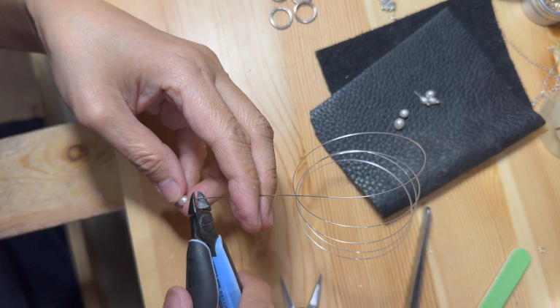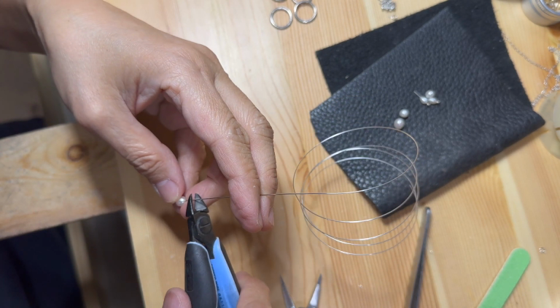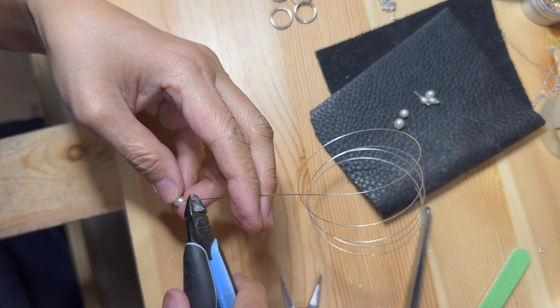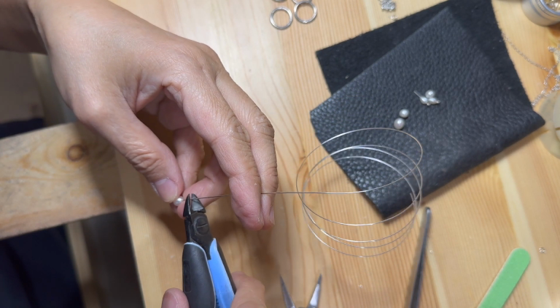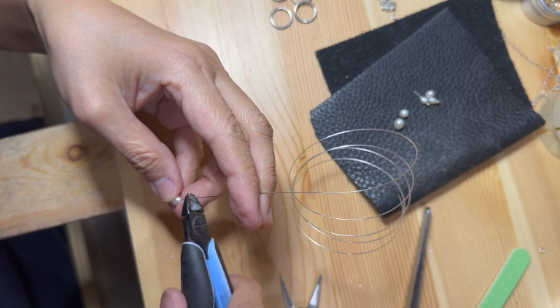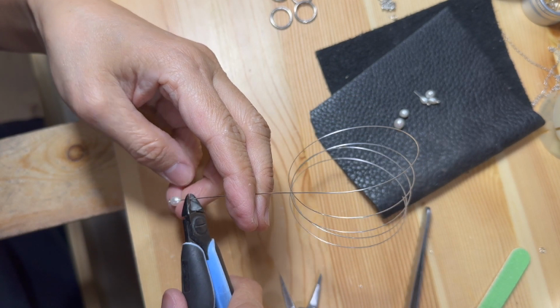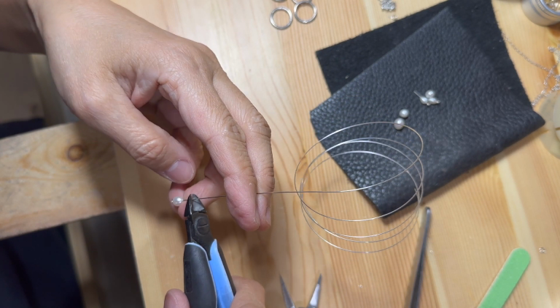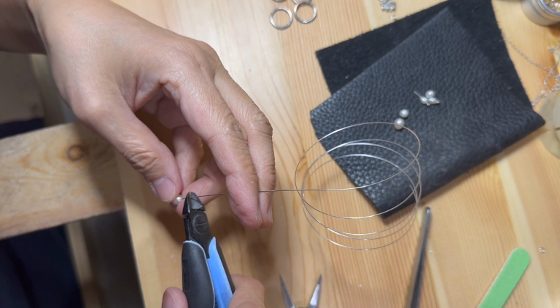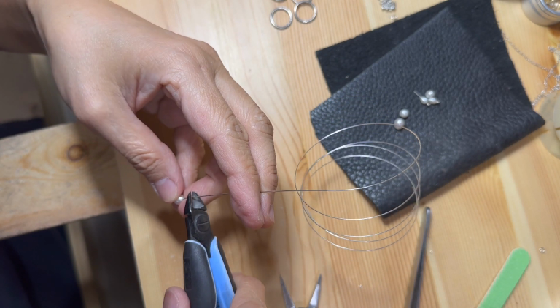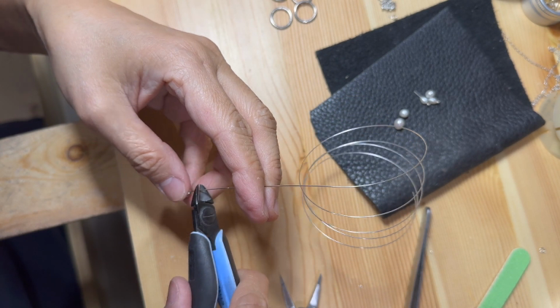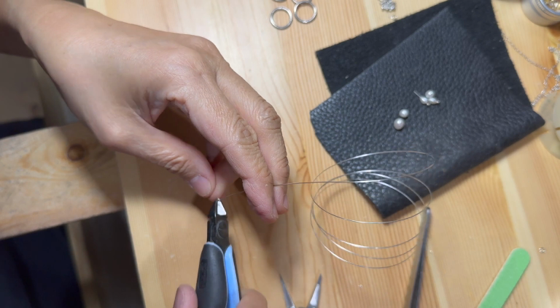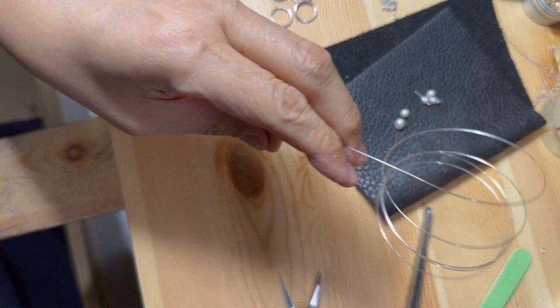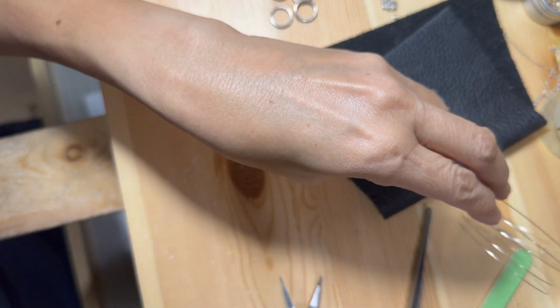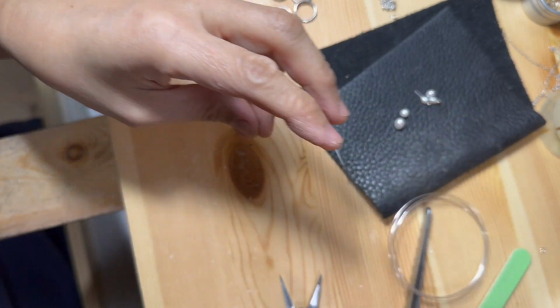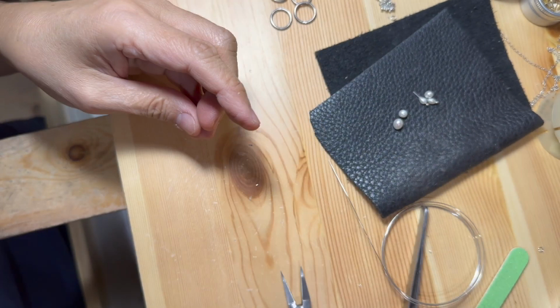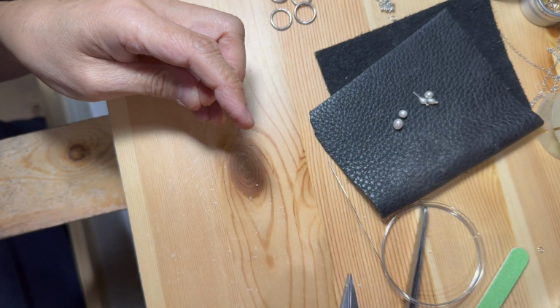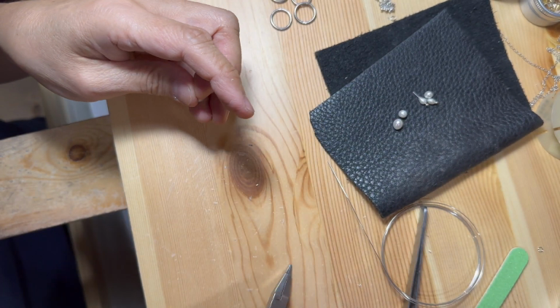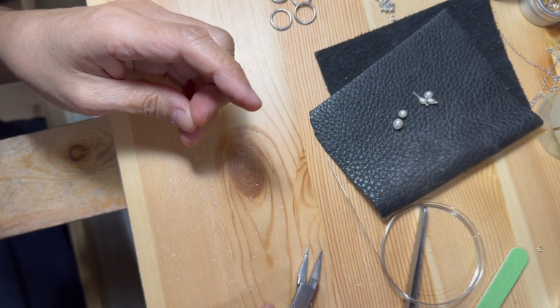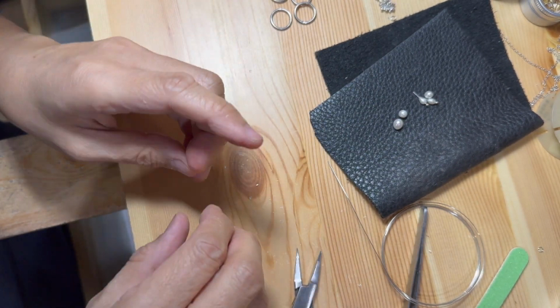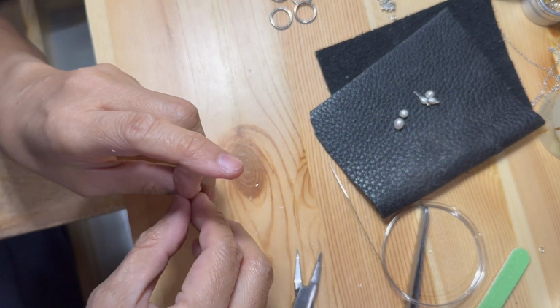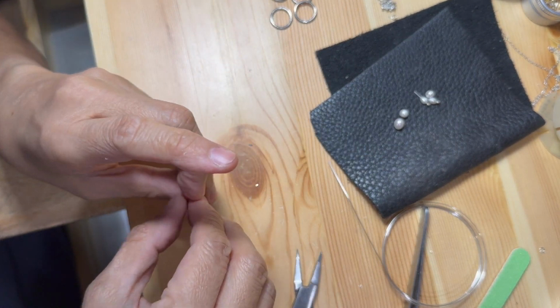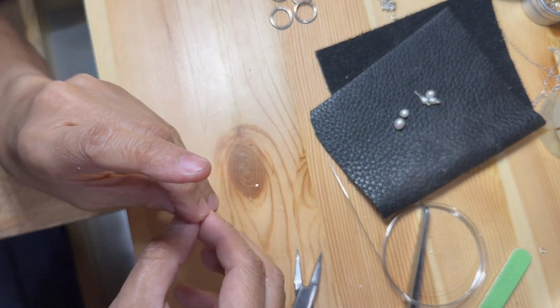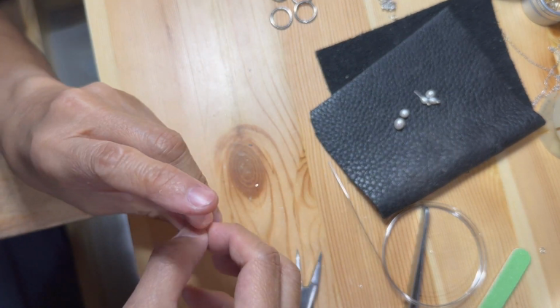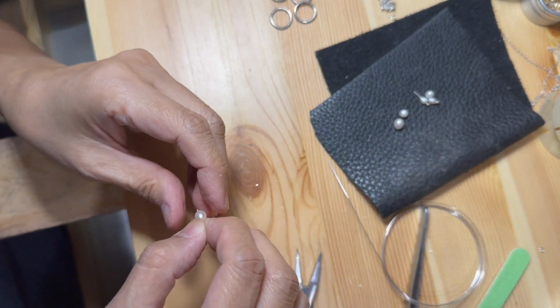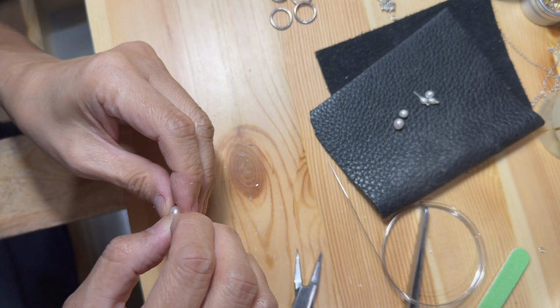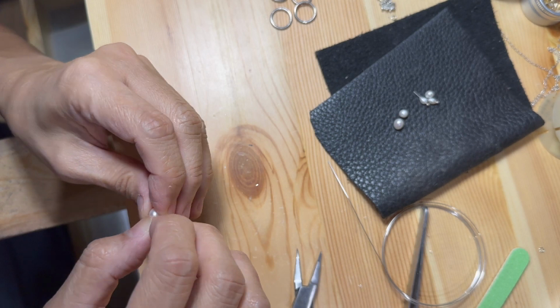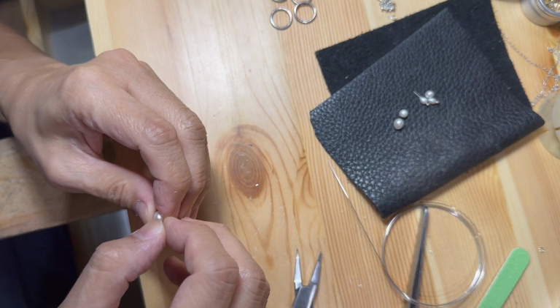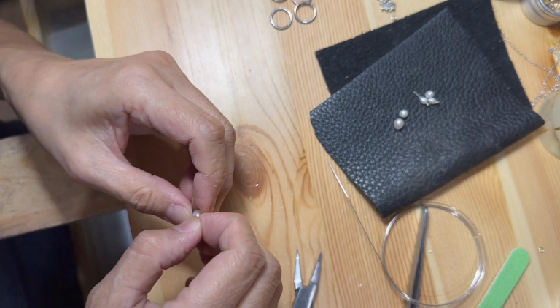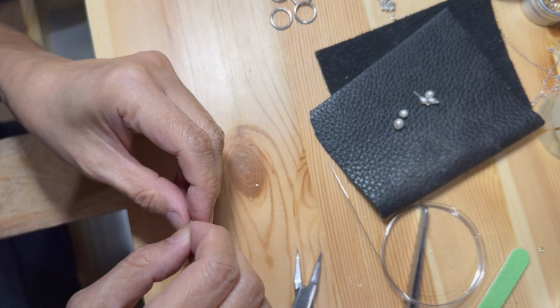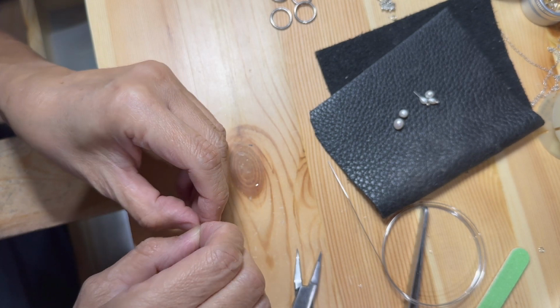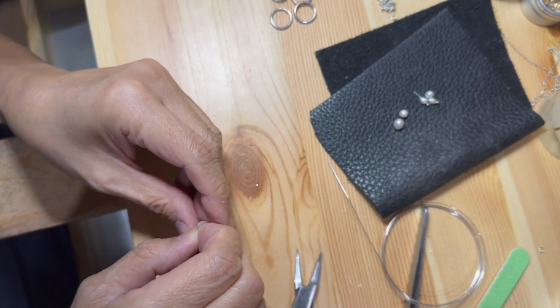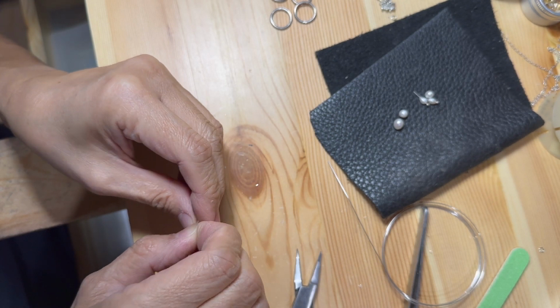To create a loop on the other end of the bead, I would cut the wire at approximately 1/4 inch. This will depend on the size of the loop that is being created. The bigger the loop, the longer the wire needed.